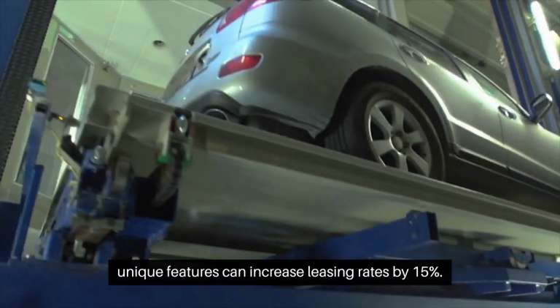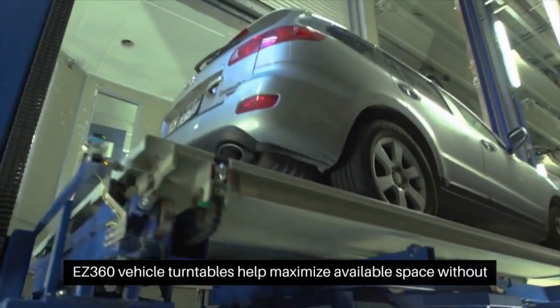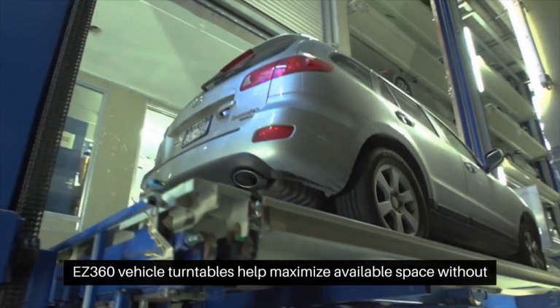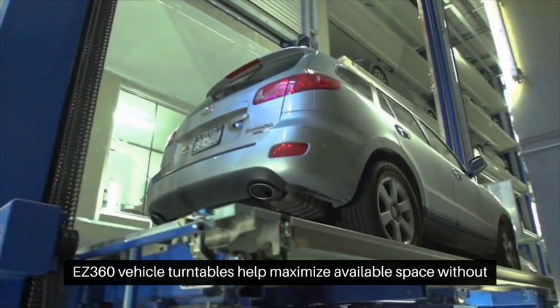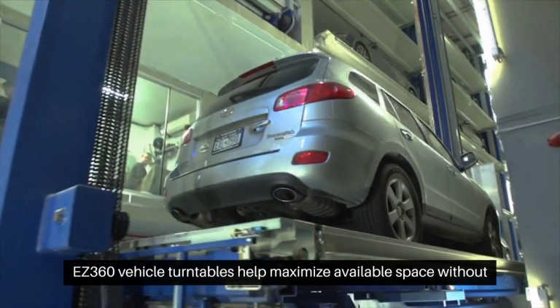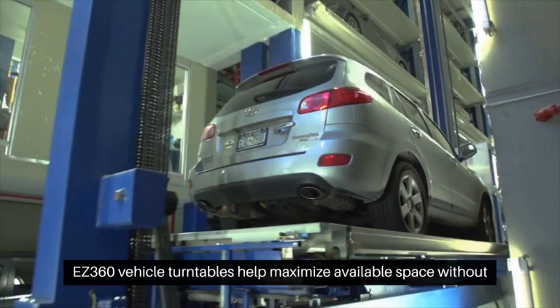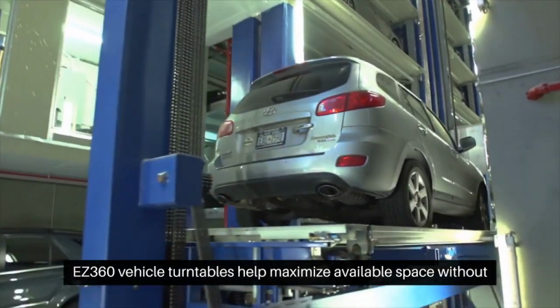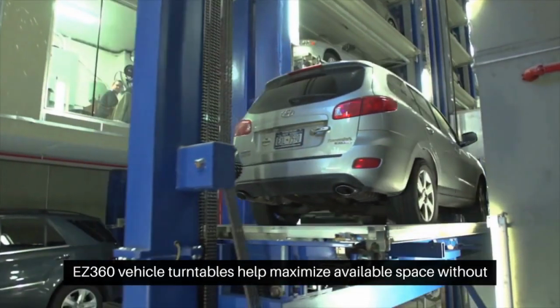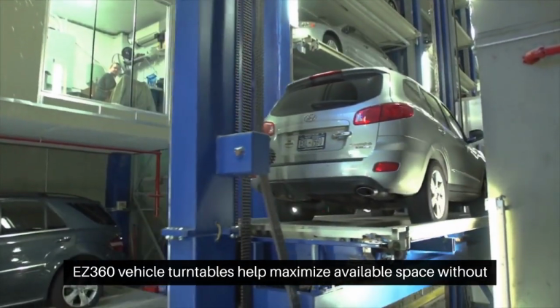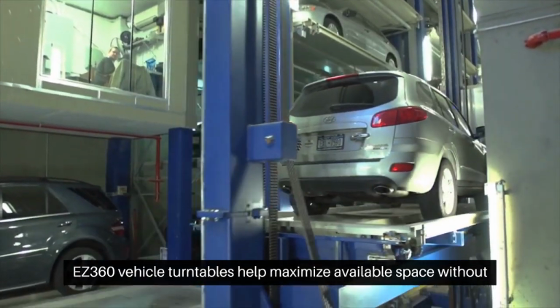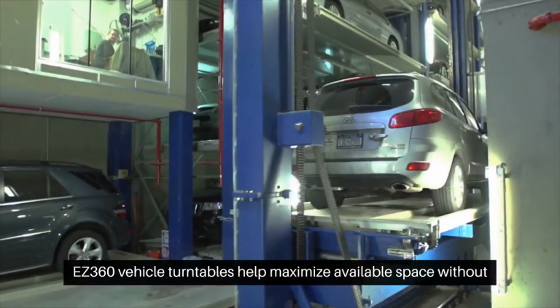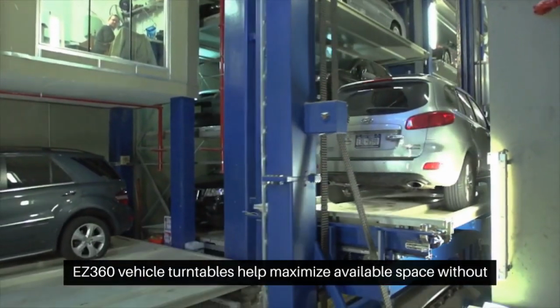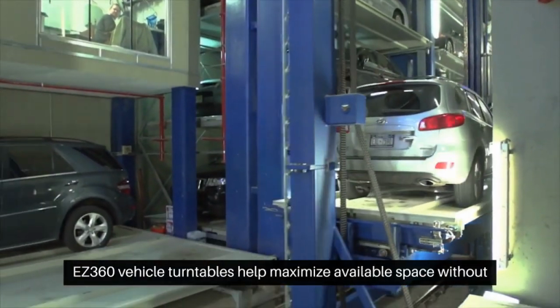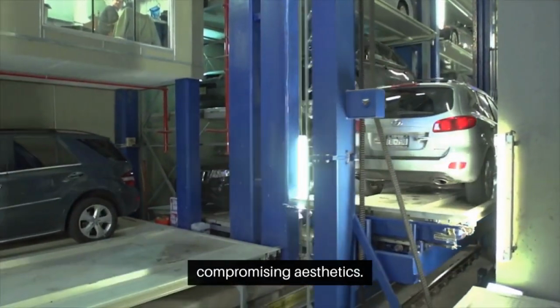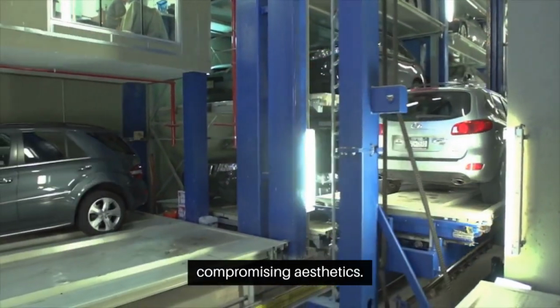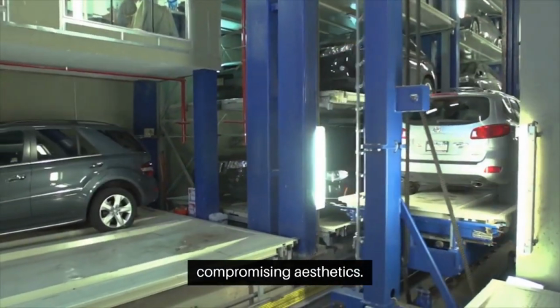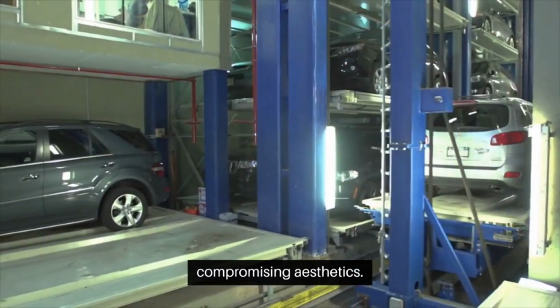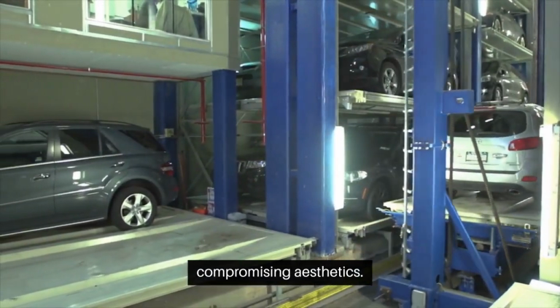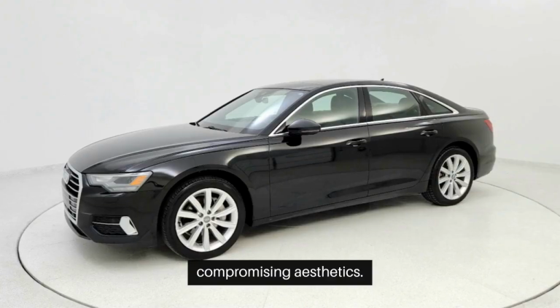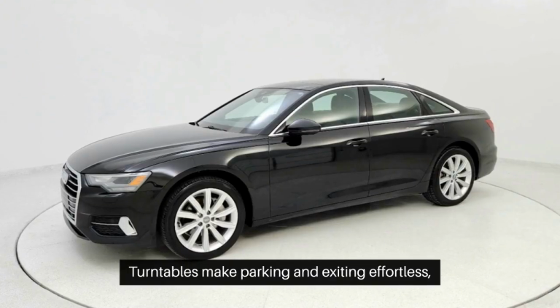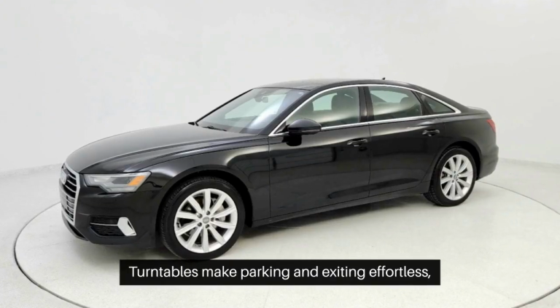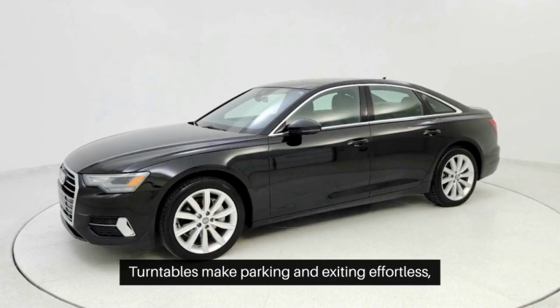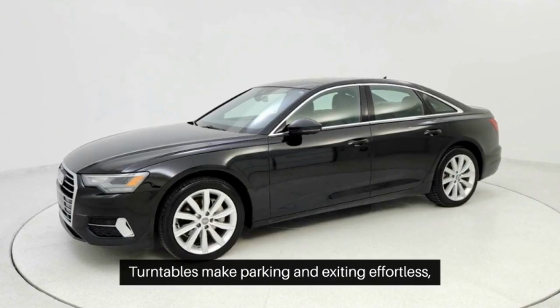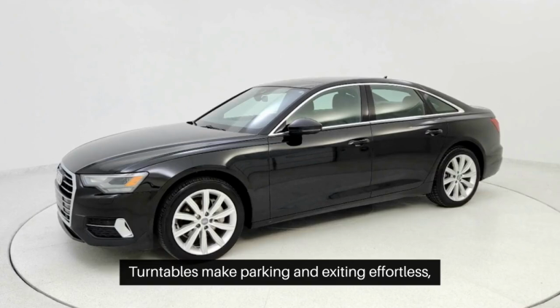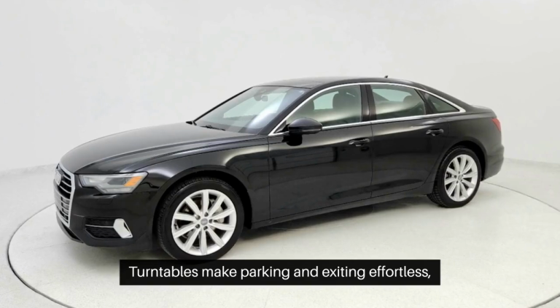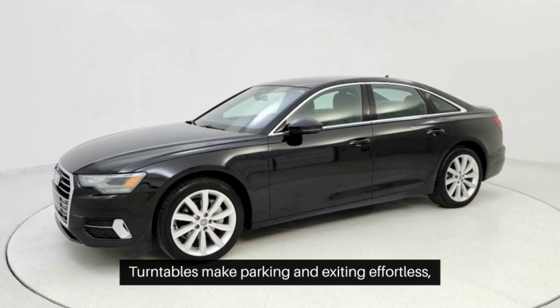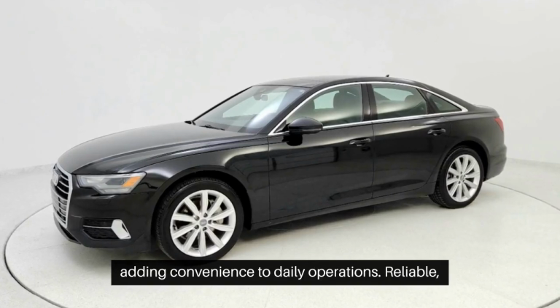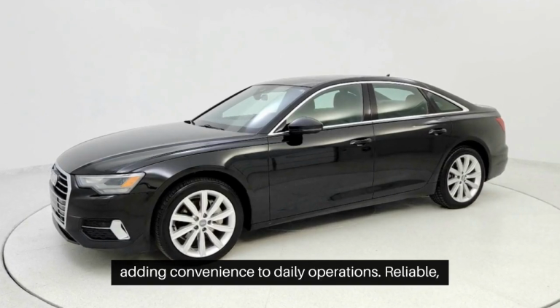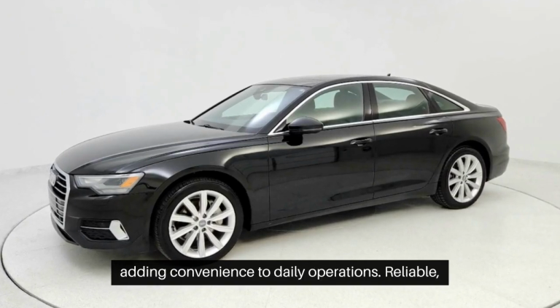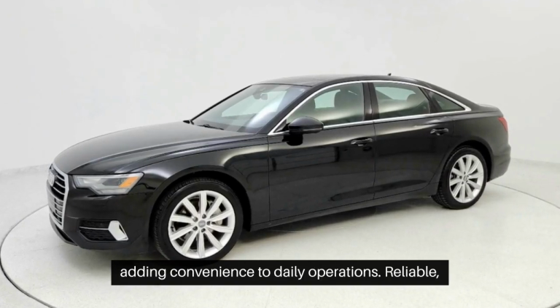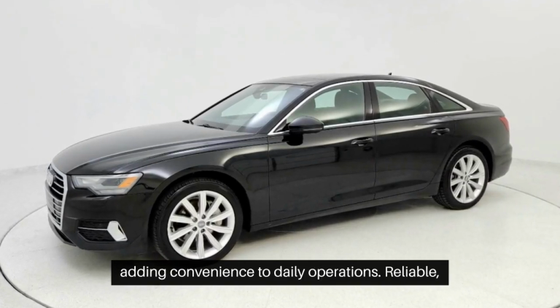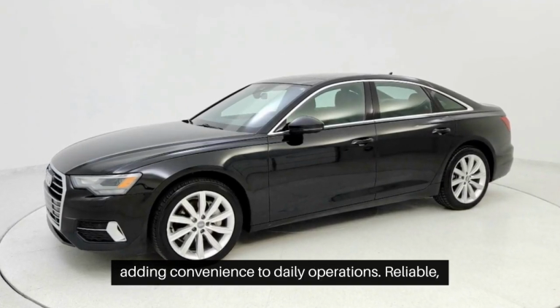Easy 360 vehicle turntables help maximize available space without compromising aesthetics. Turntables make parking and exiting effortless, adding convenience to daily operations.